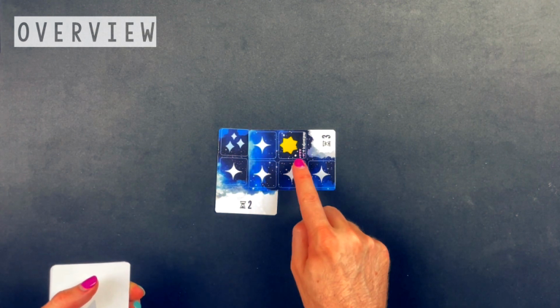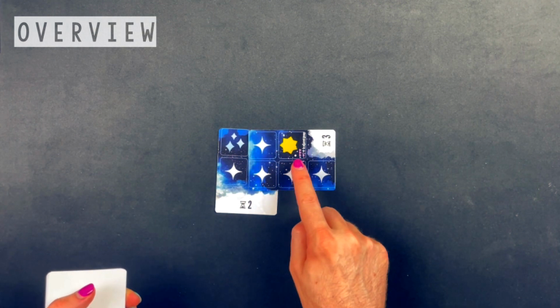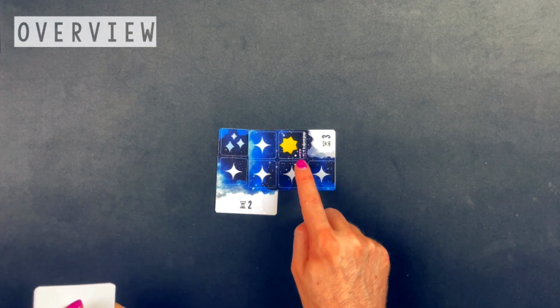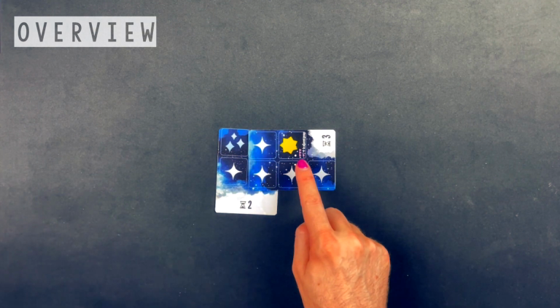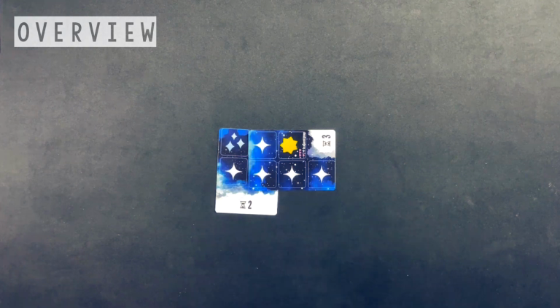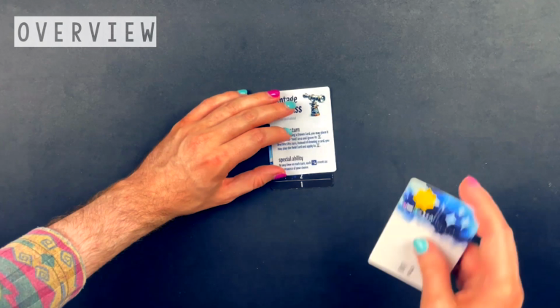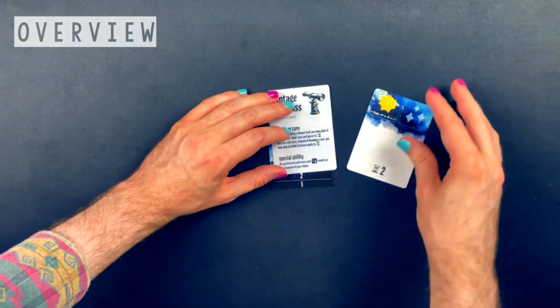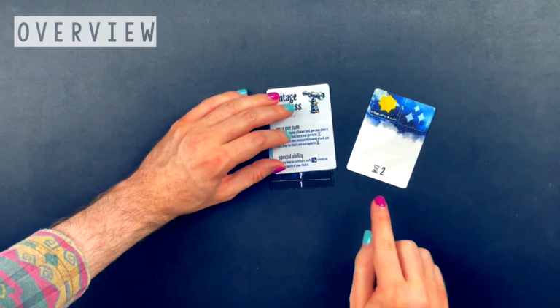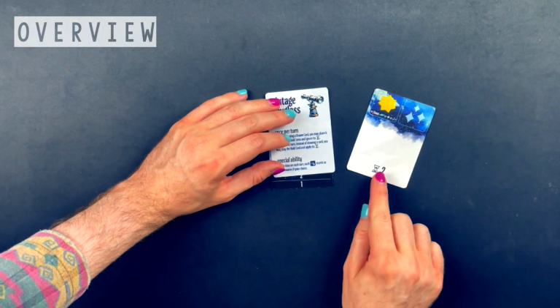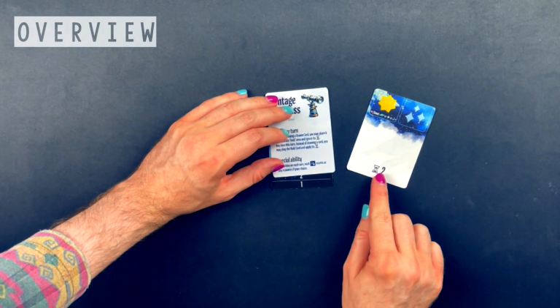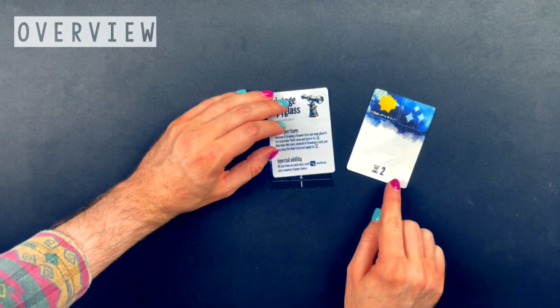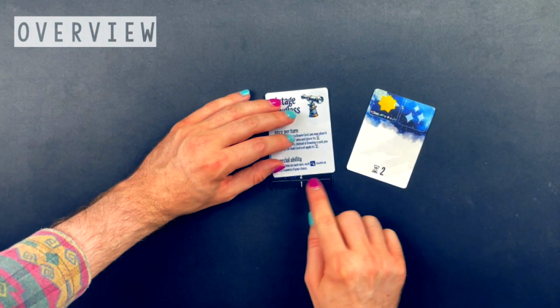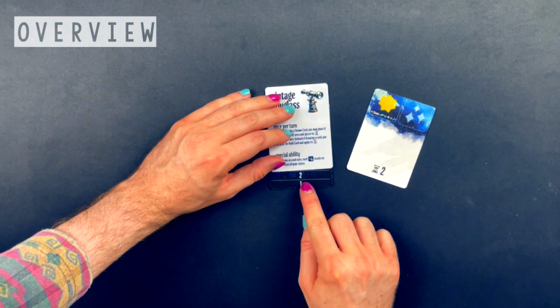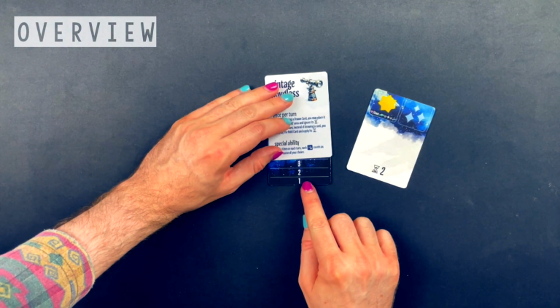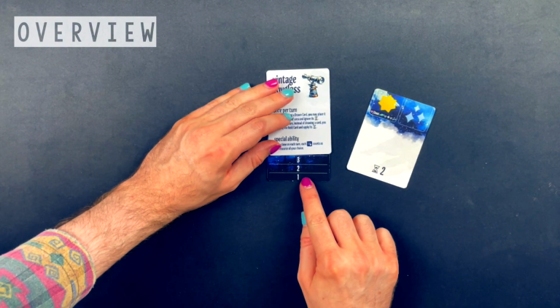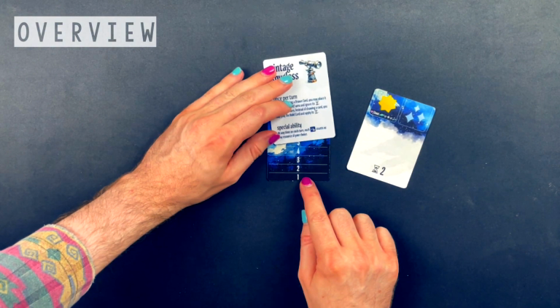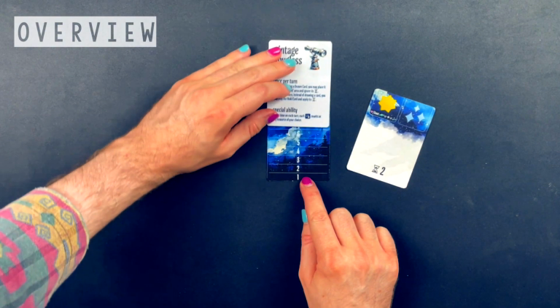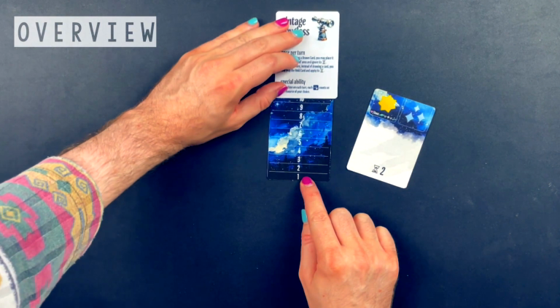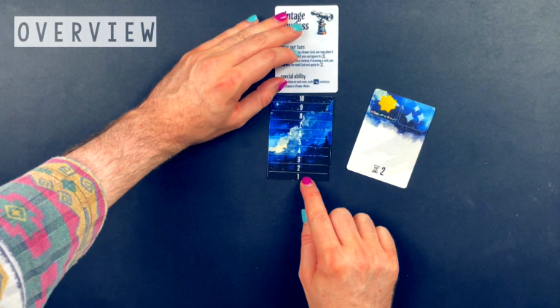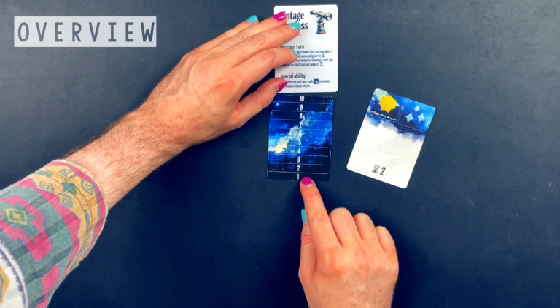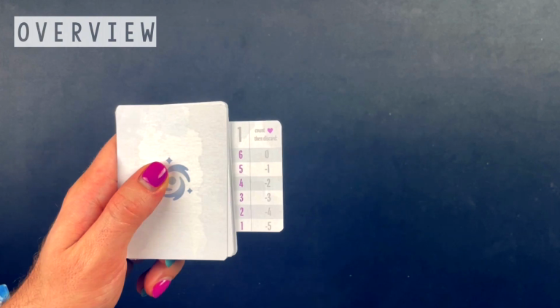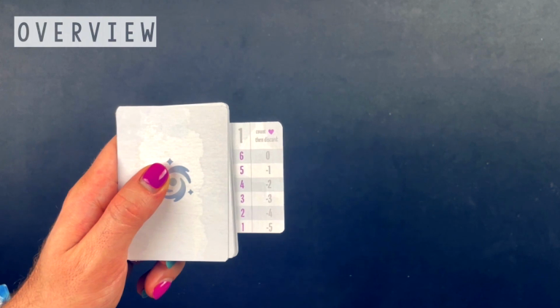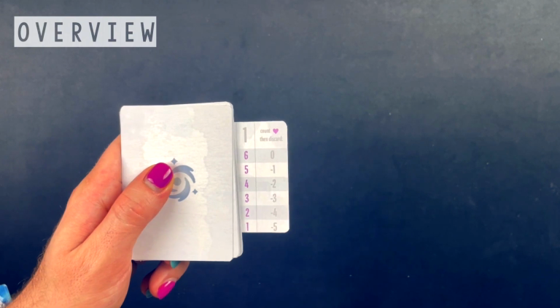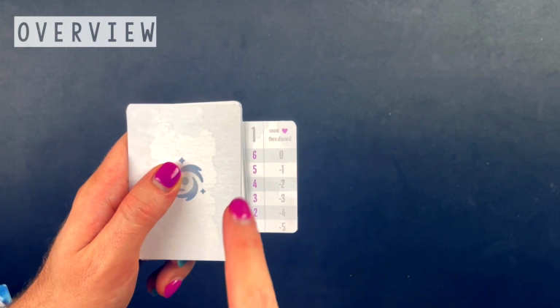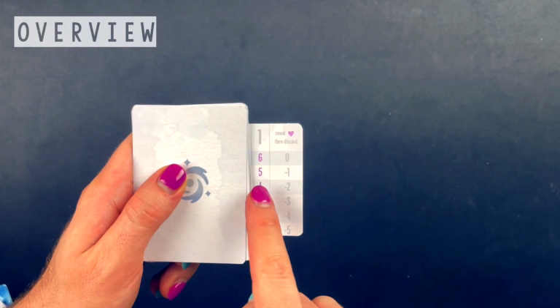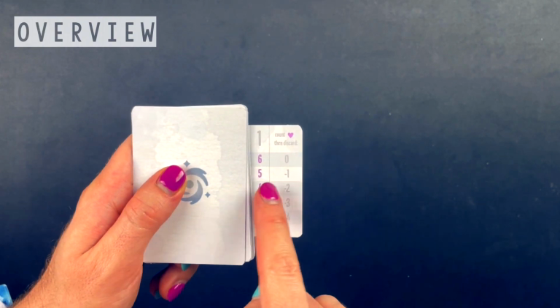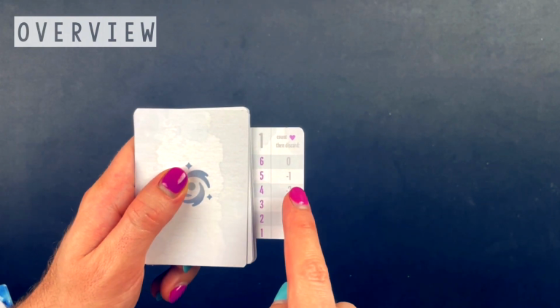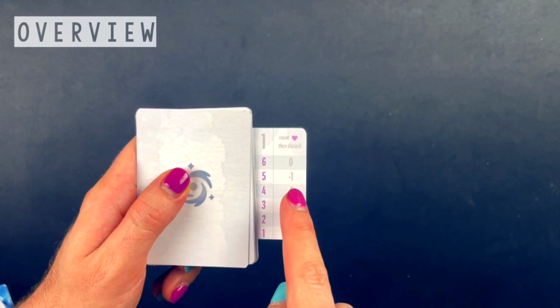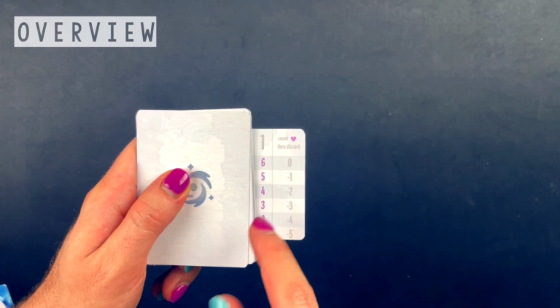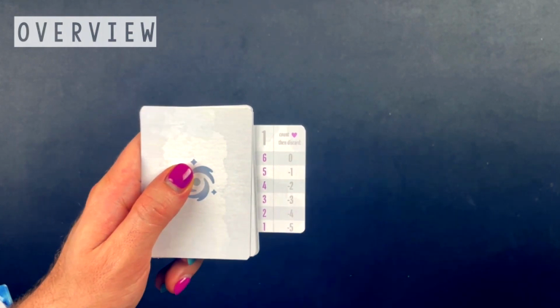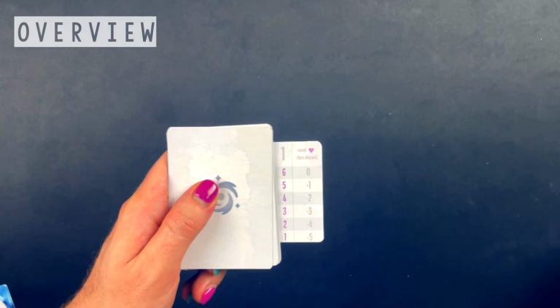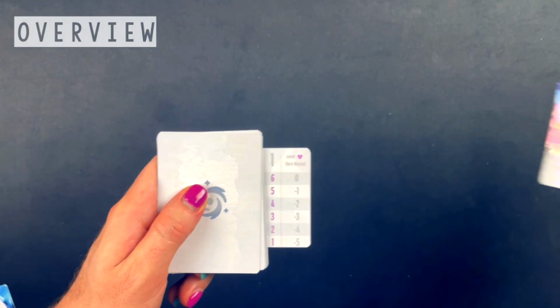All of your cards have a time cost, and once you've reached or exceeded your time limit, the current round ends. The higher you score per round, the more rounds you'll have before daybreak.